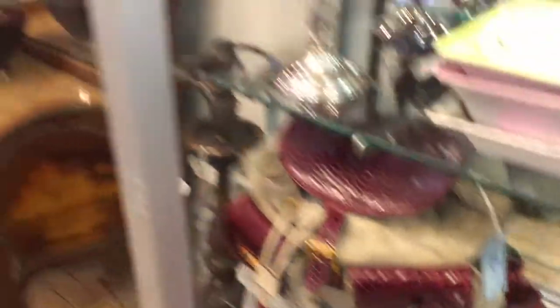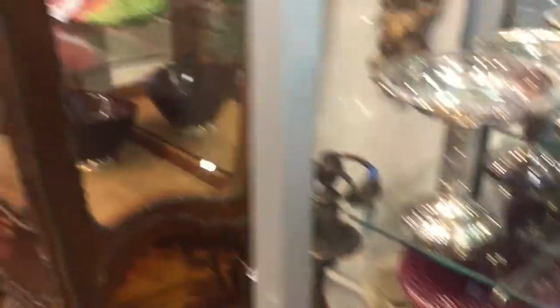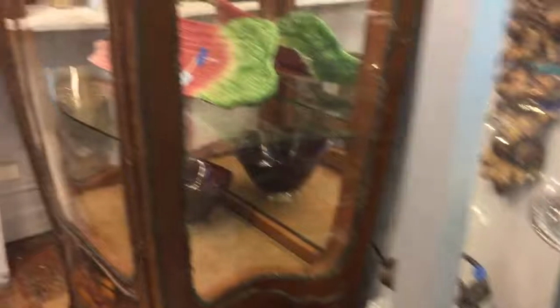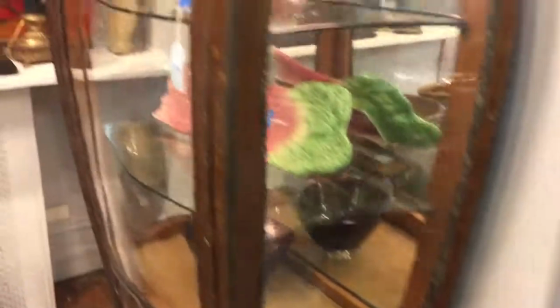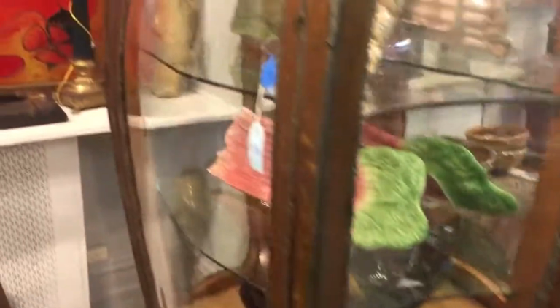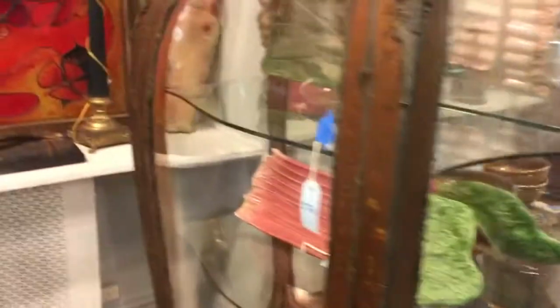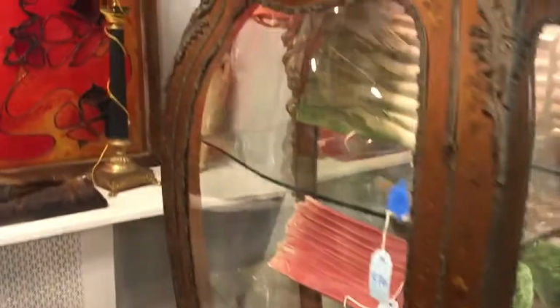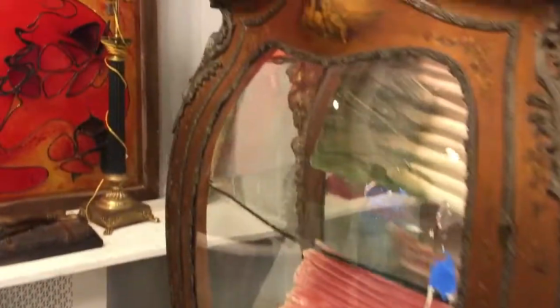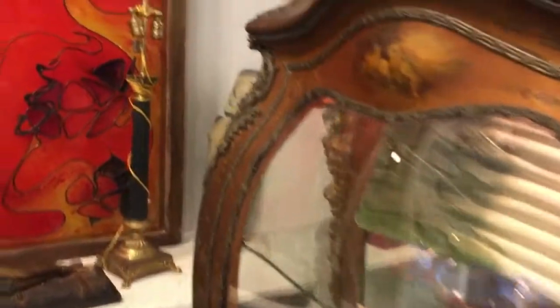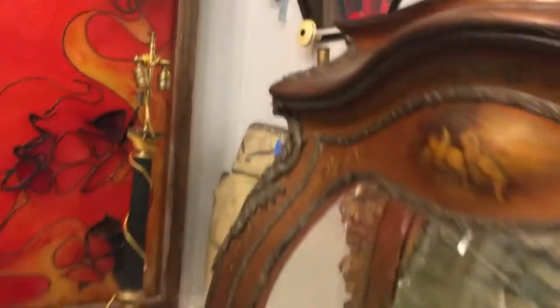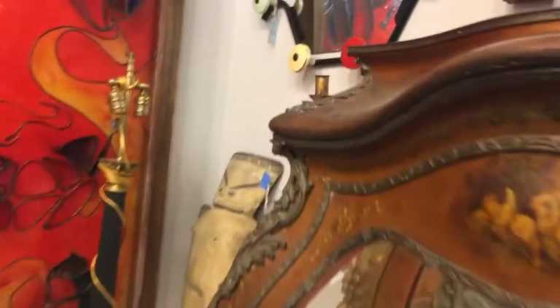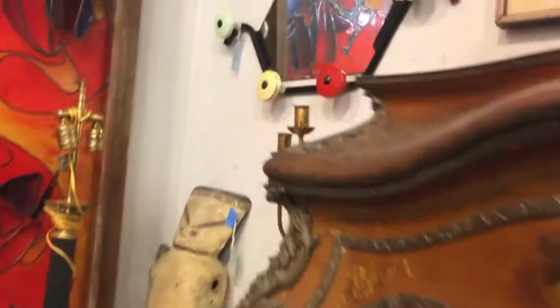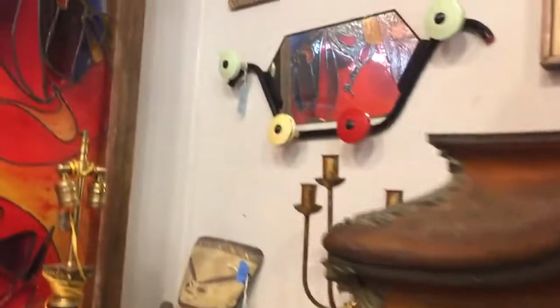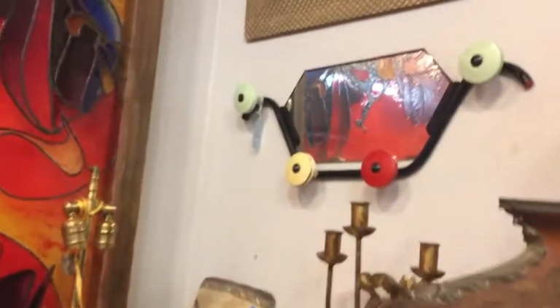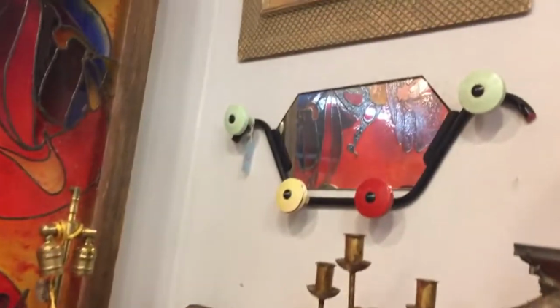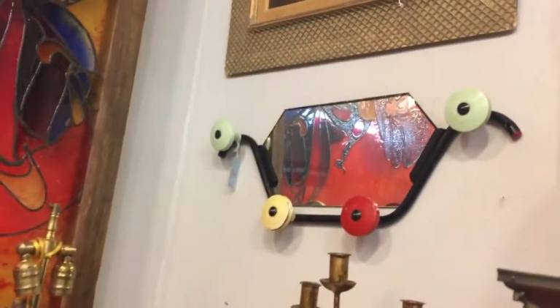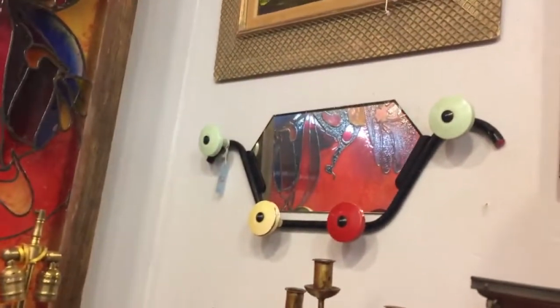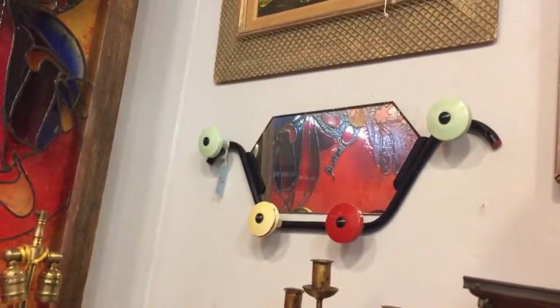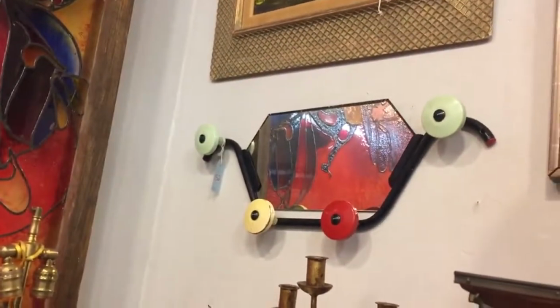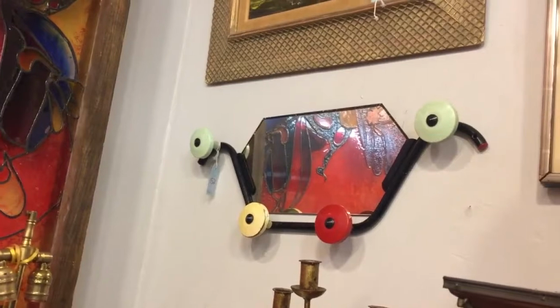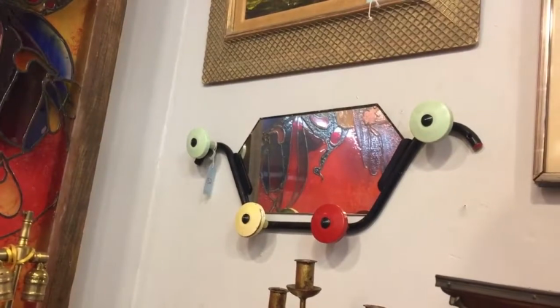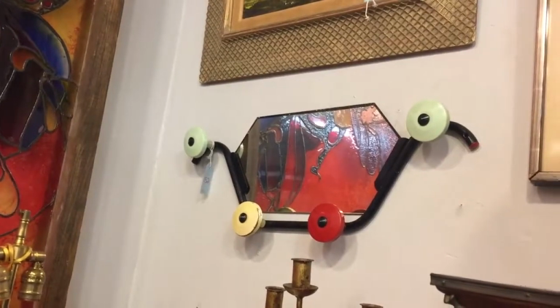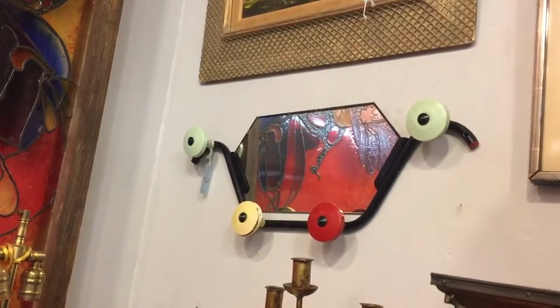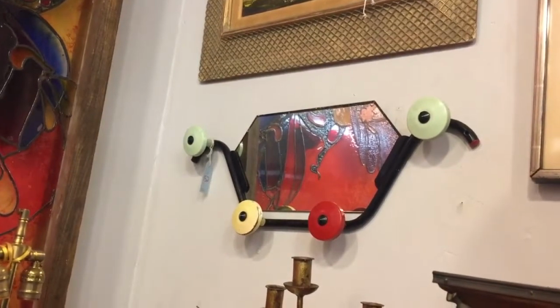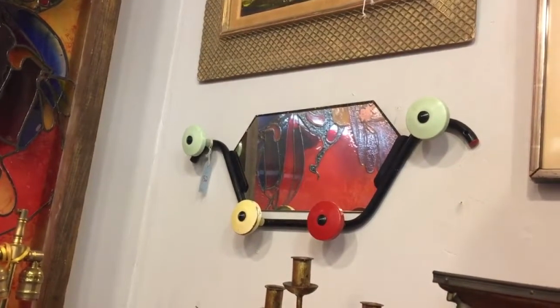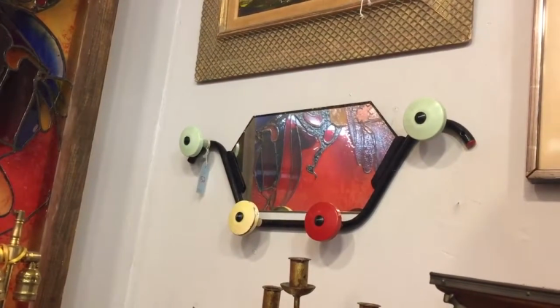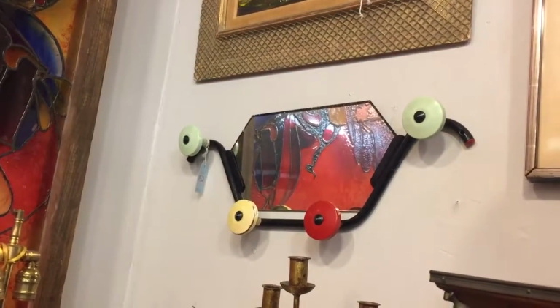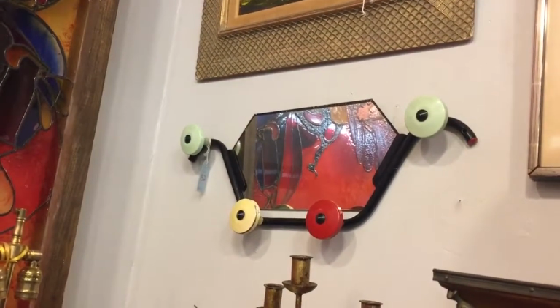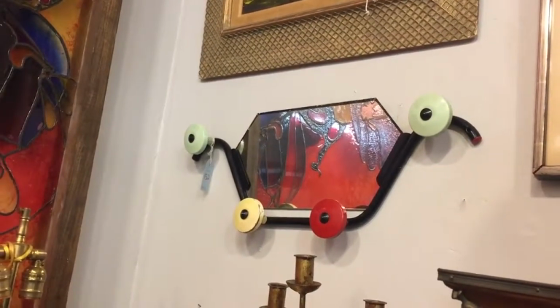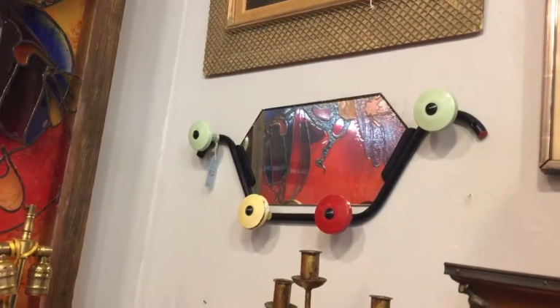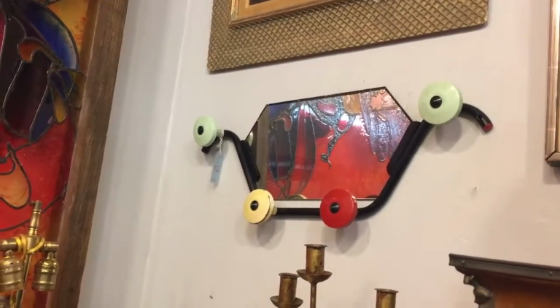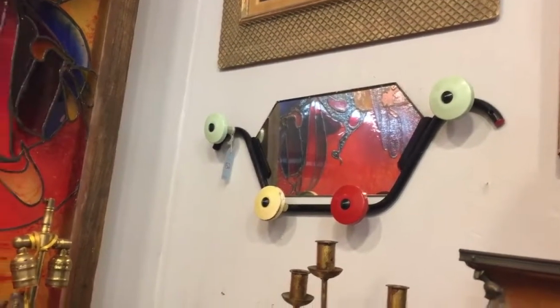Some decorative arts in this corner. First, a French mid-century modern, circa 1950s, mirrored and tubular steel hat rack.